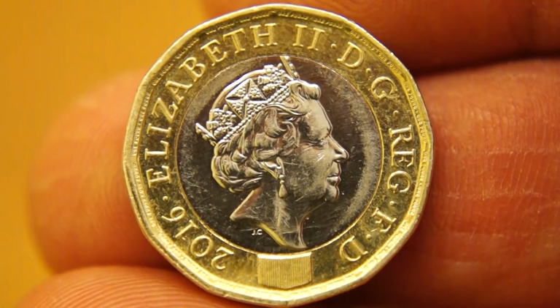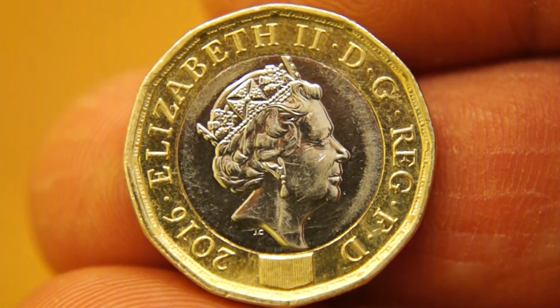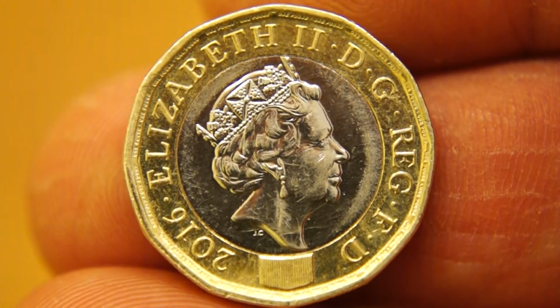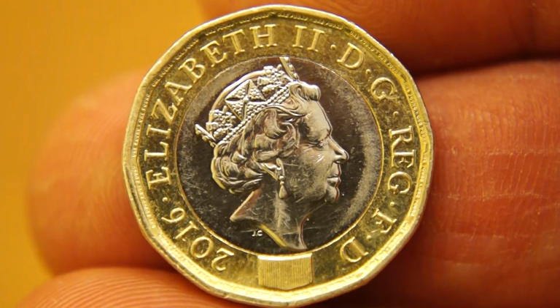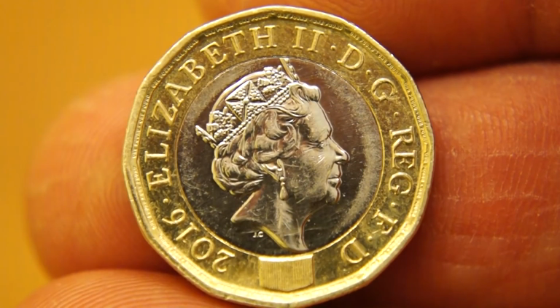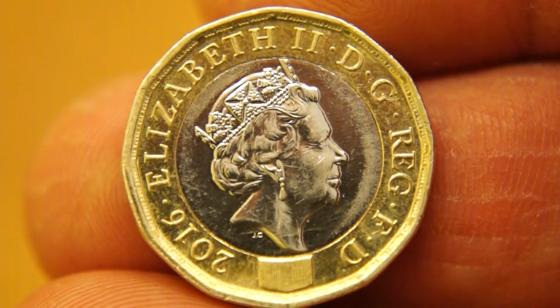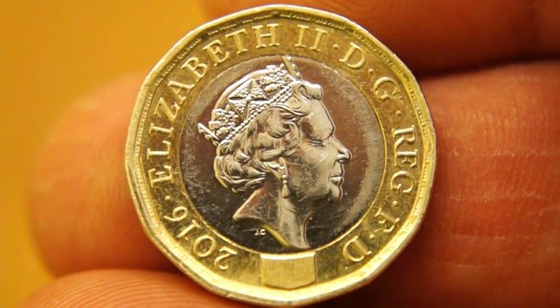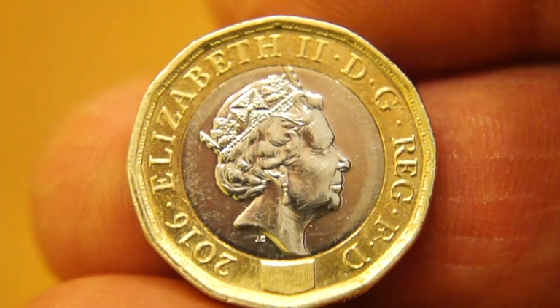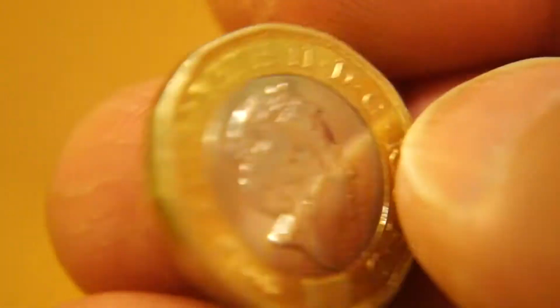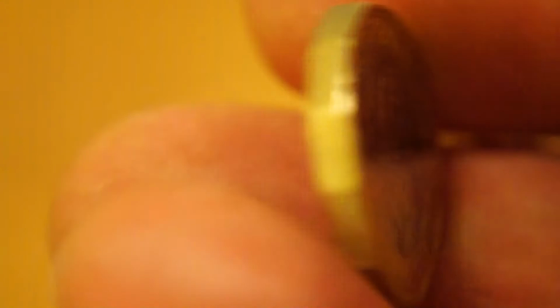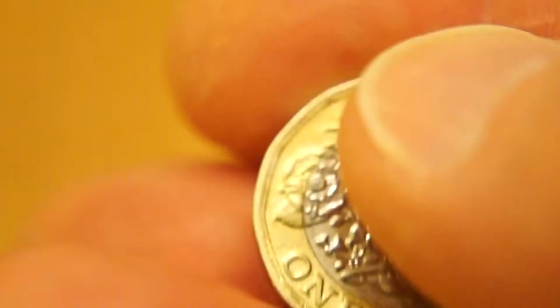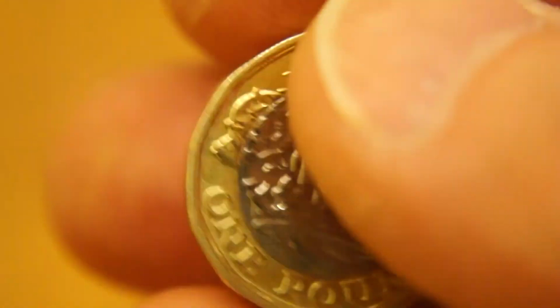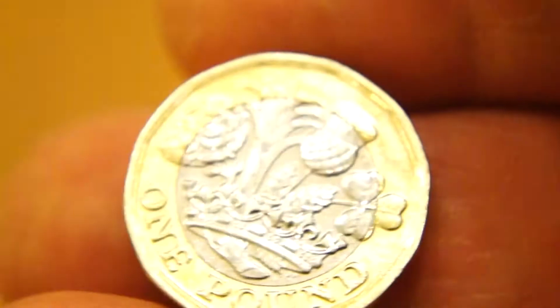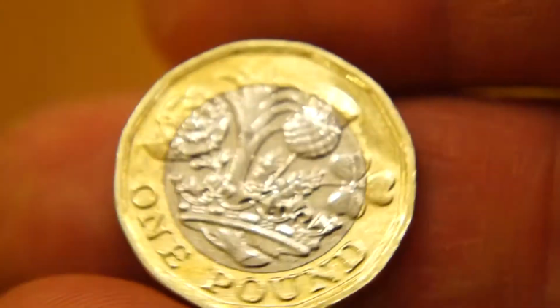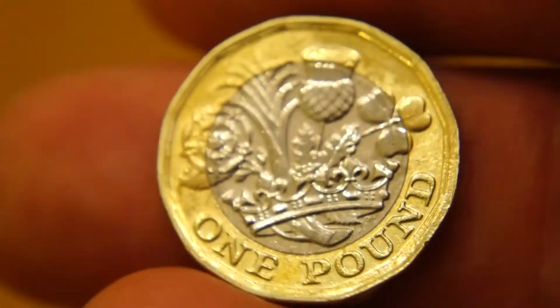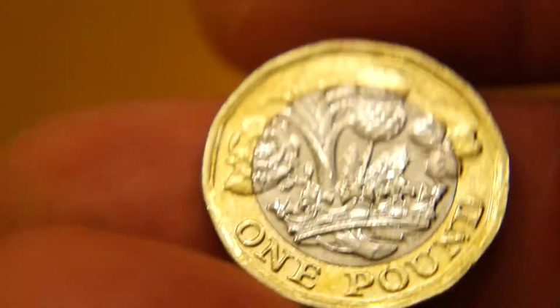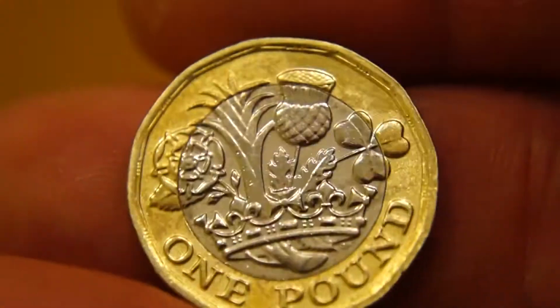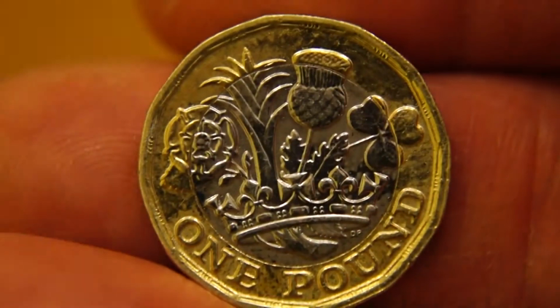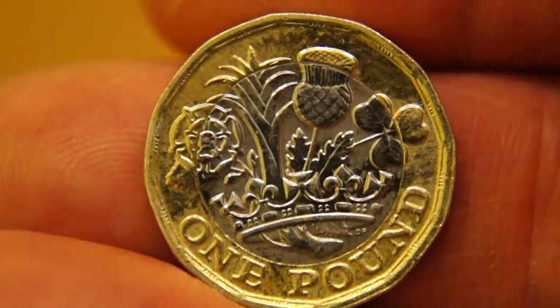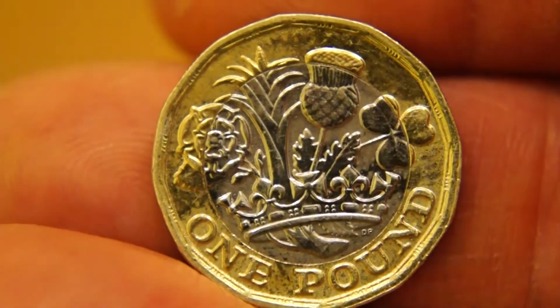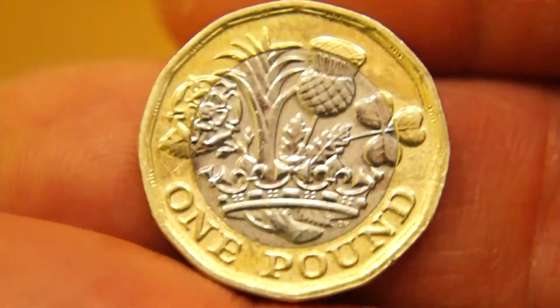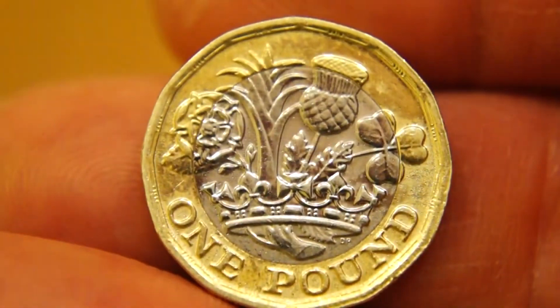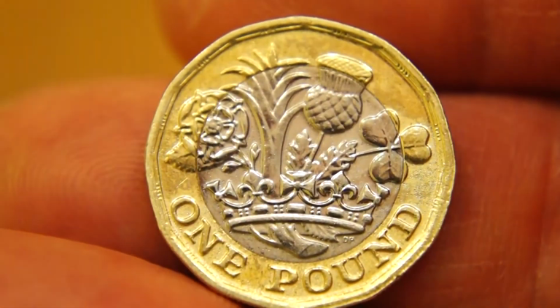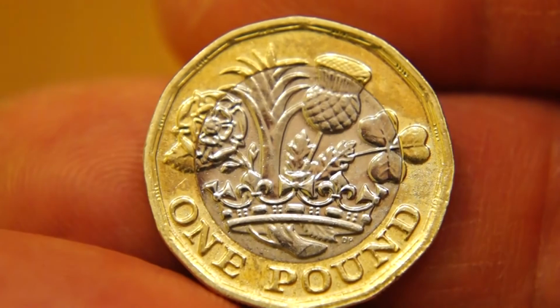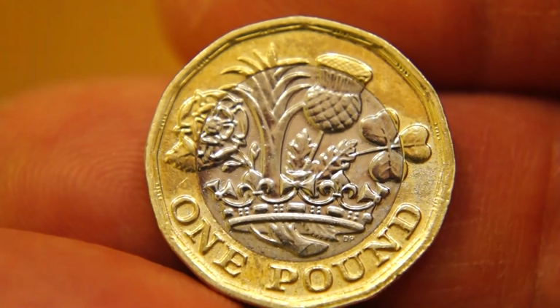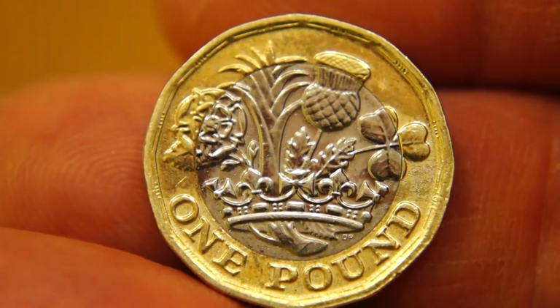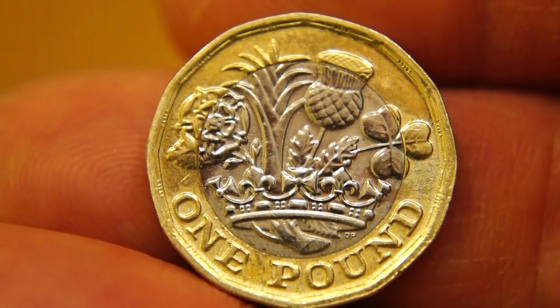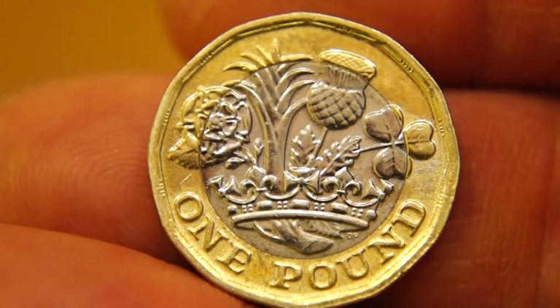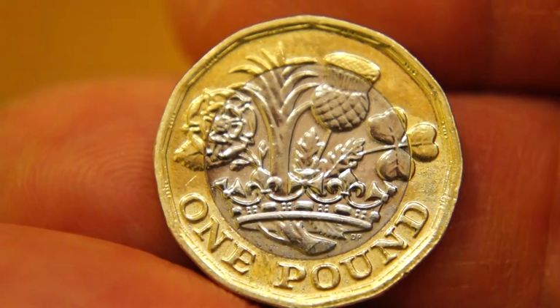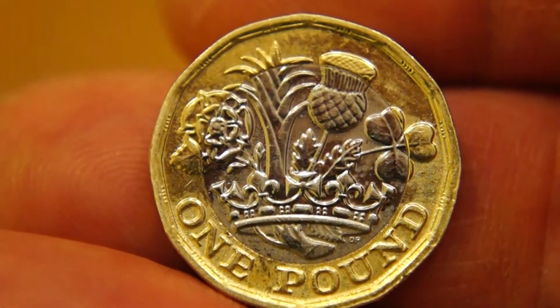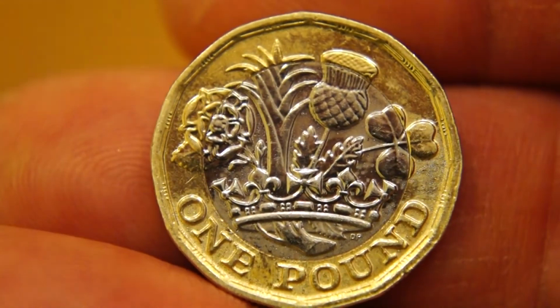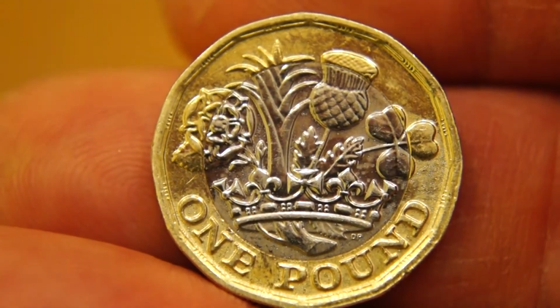Here is the front face, show you the tails. That's the back end of things. Looks quite nice doesn't it.